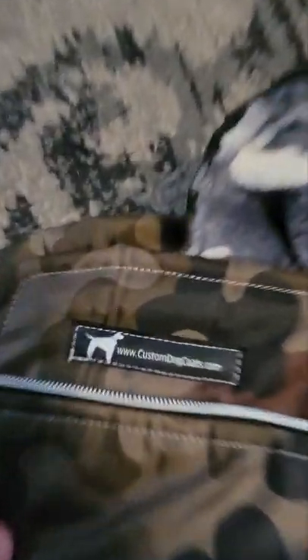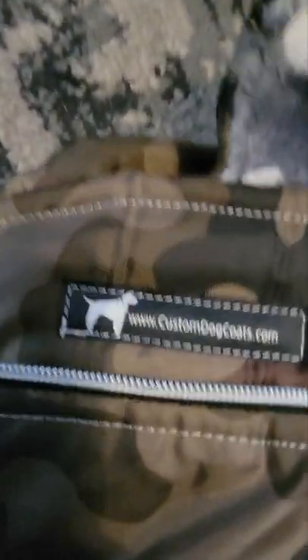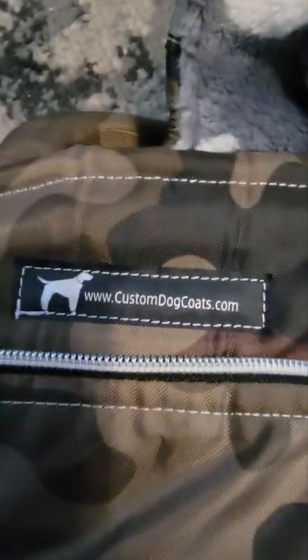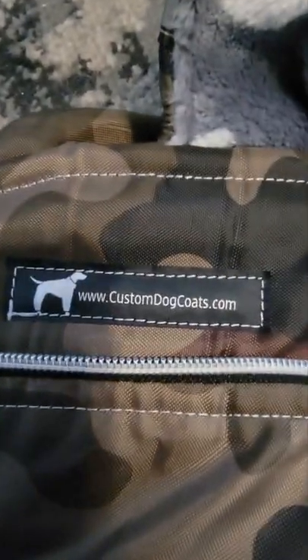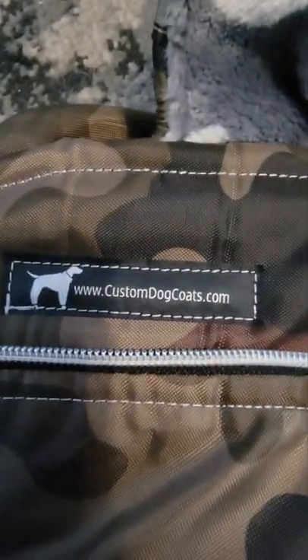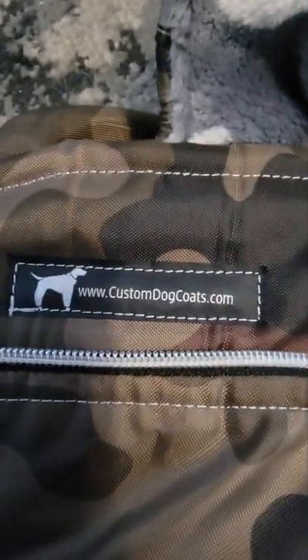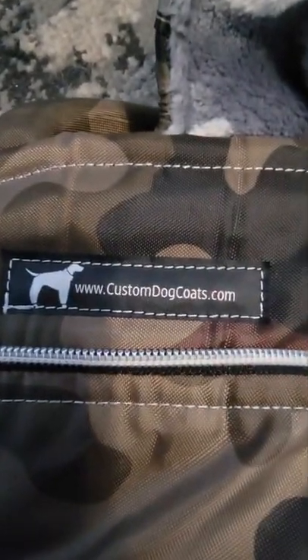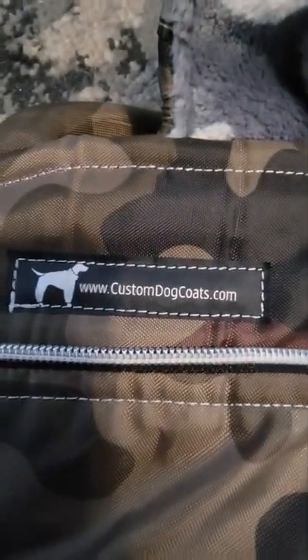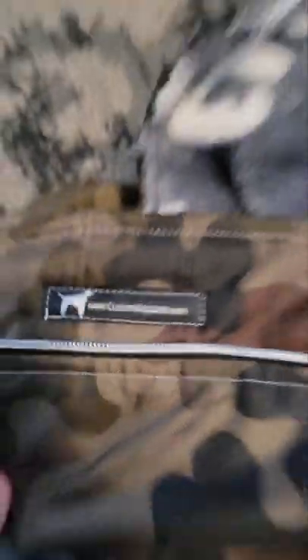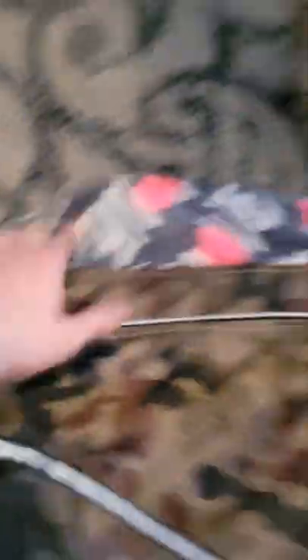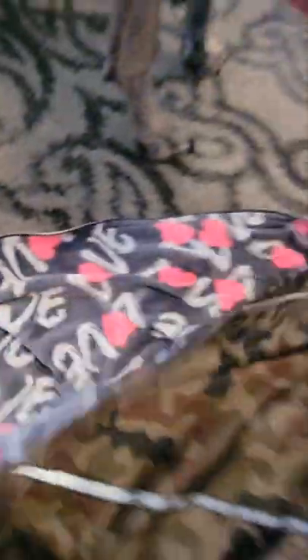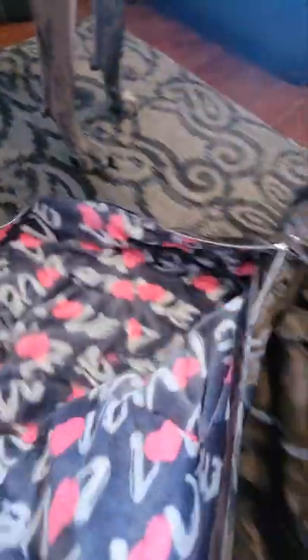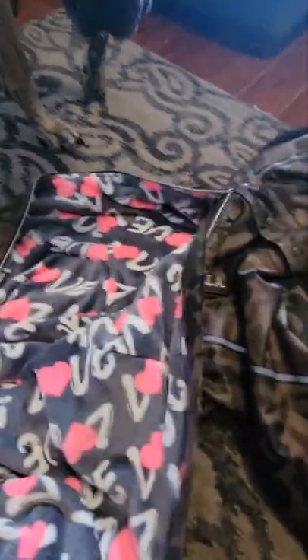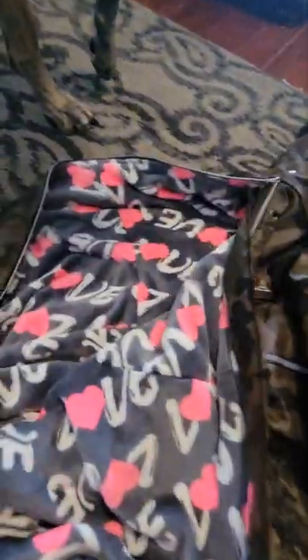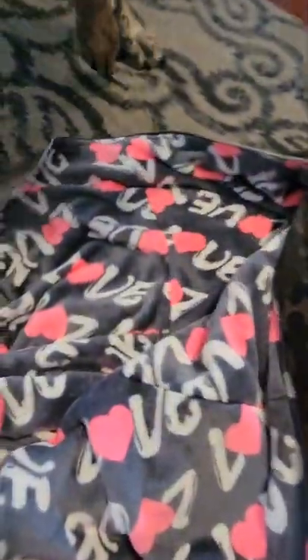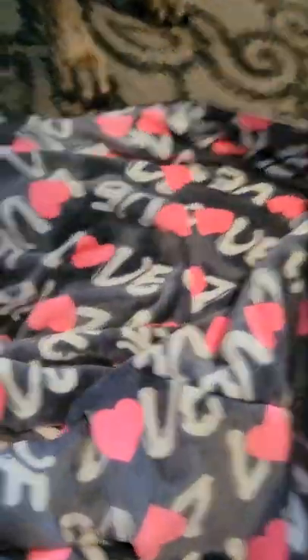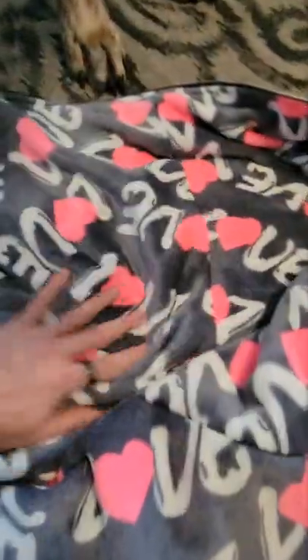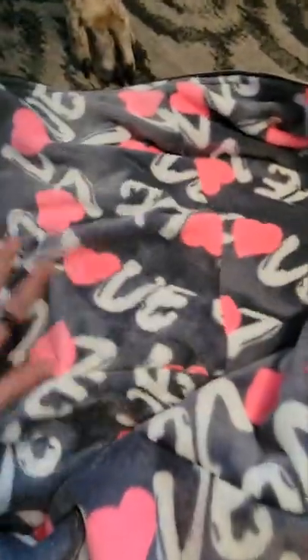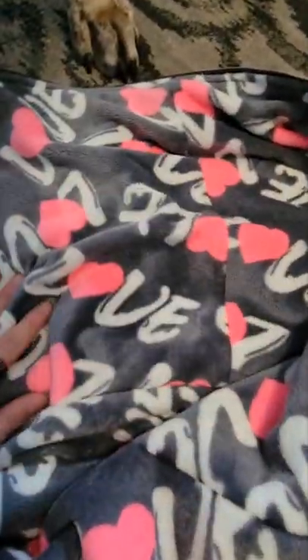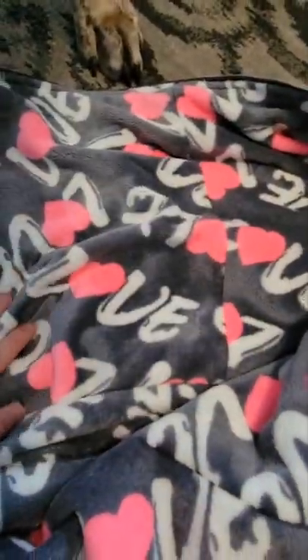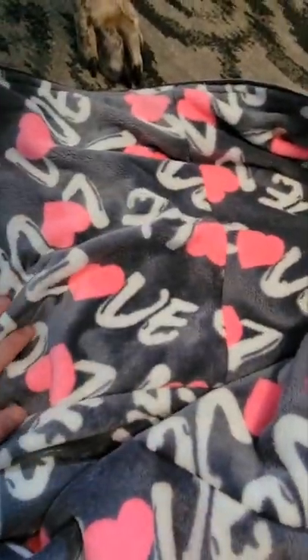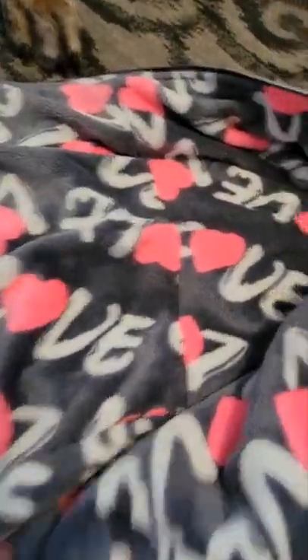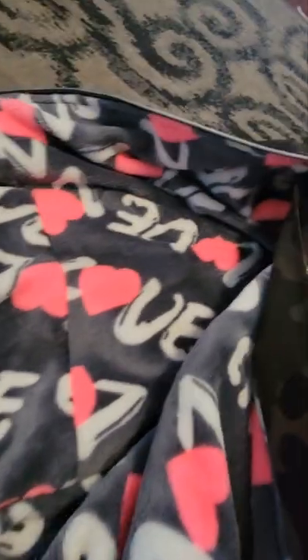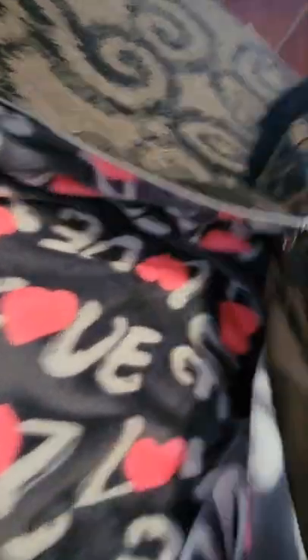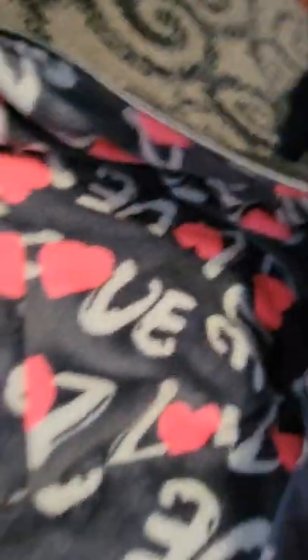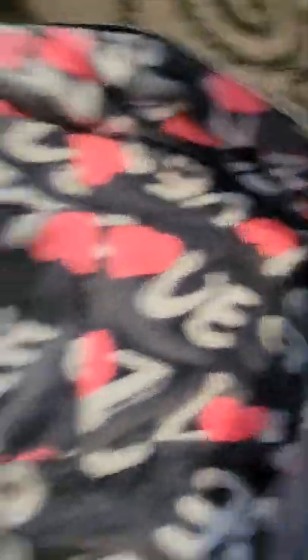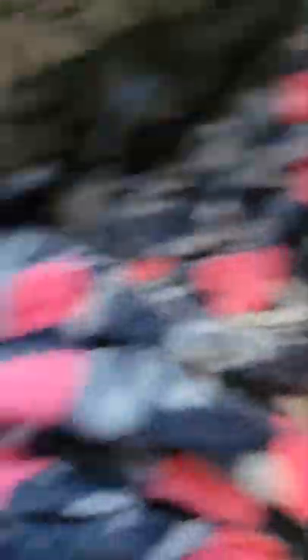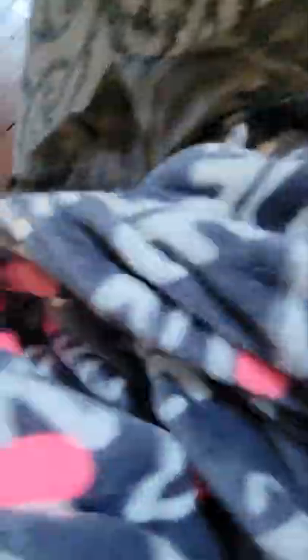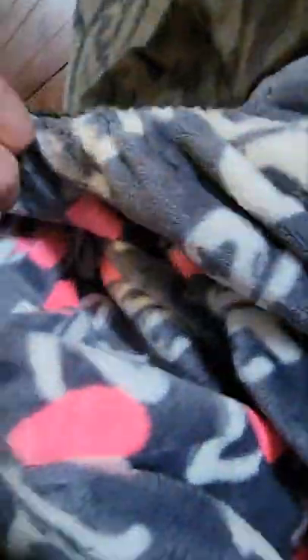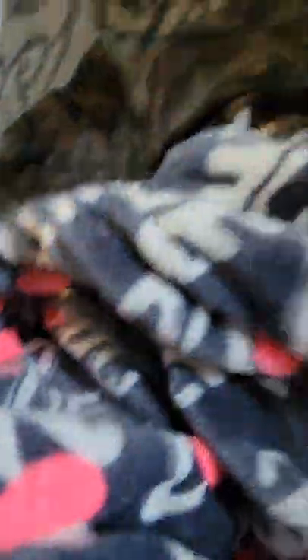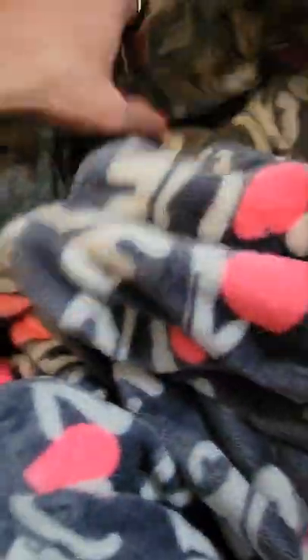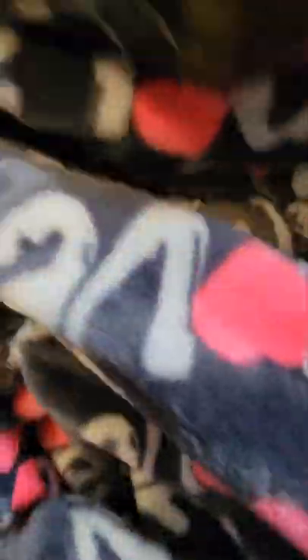They have their website right there on it. Once you open it up, you can see how soft it is — it's like a blanket — and that softness is outlined through the whole thing, through the leg holes and everything.